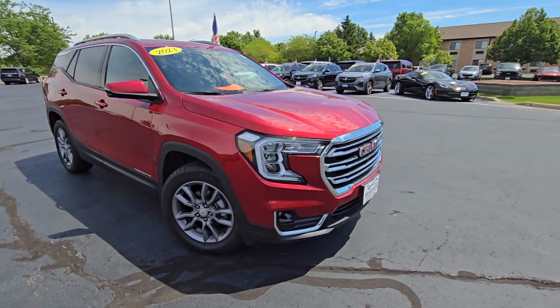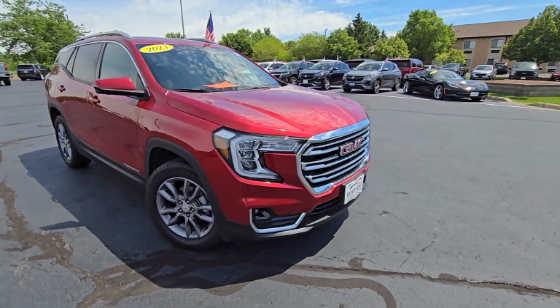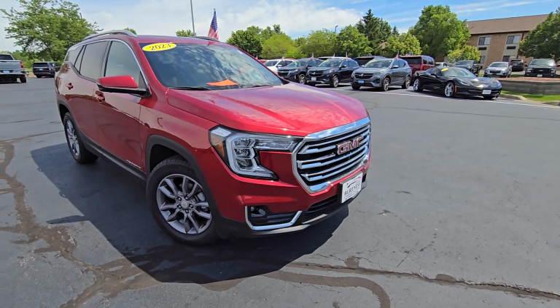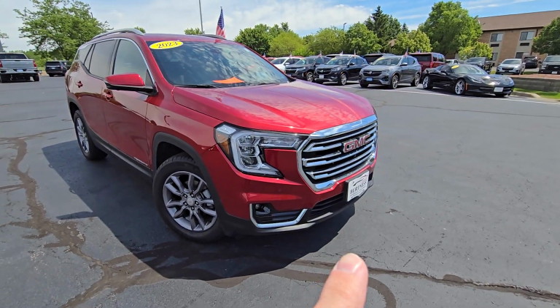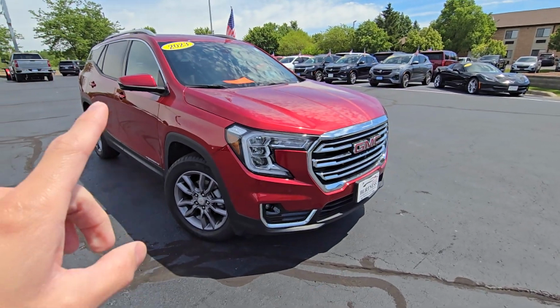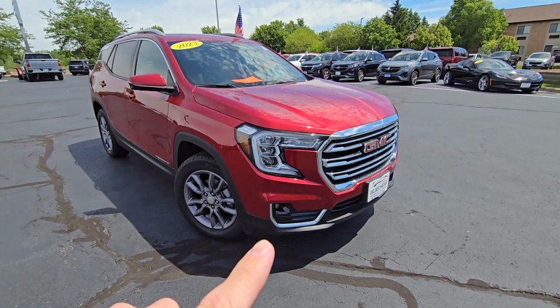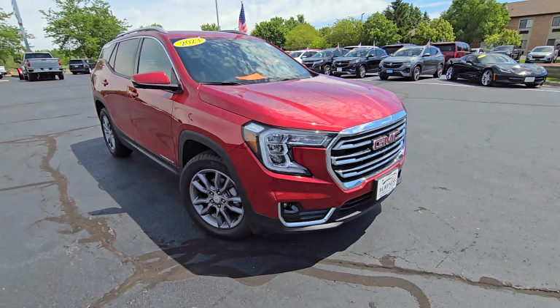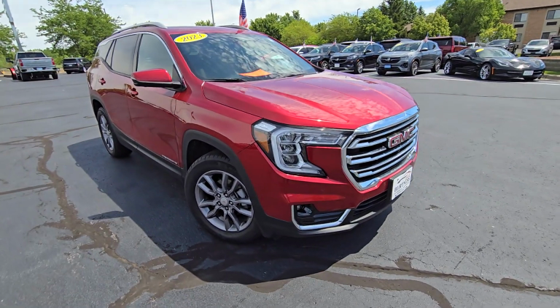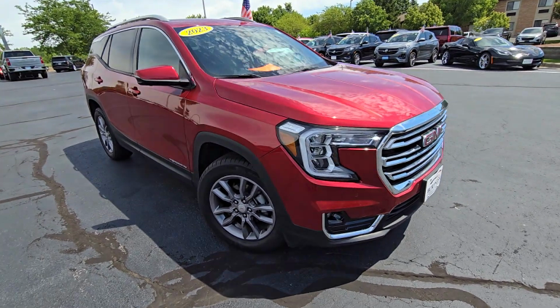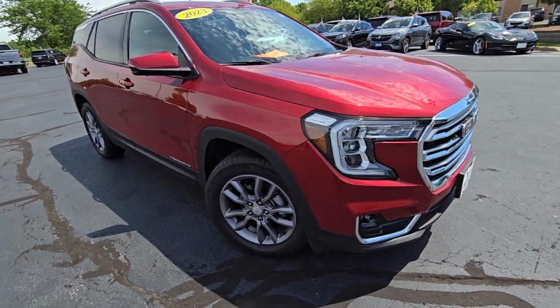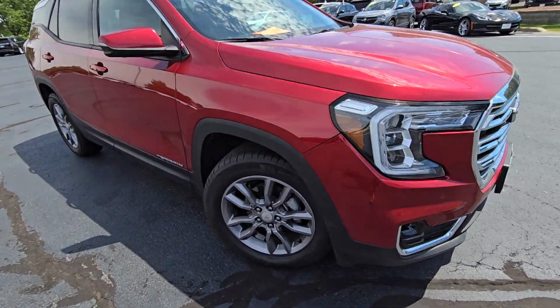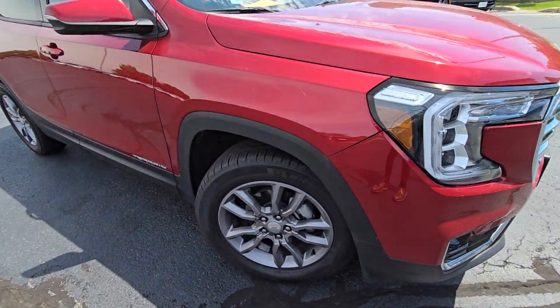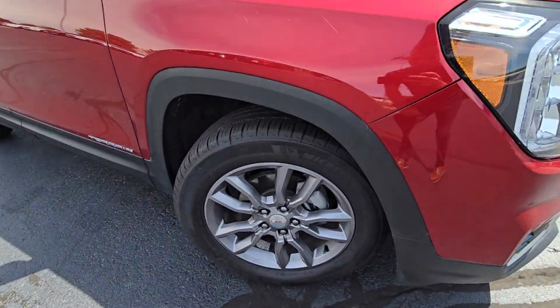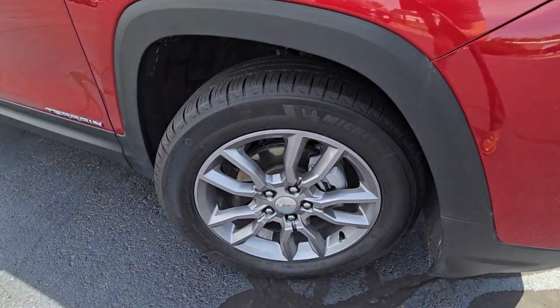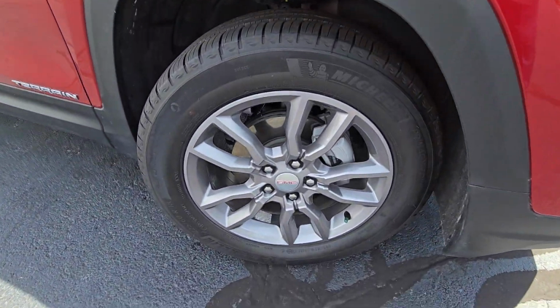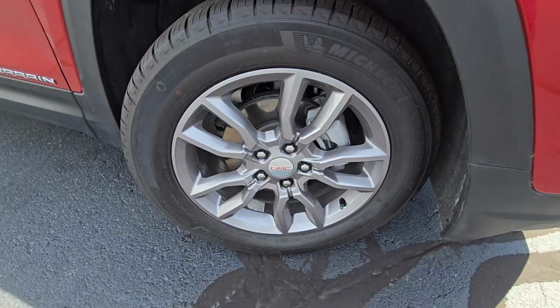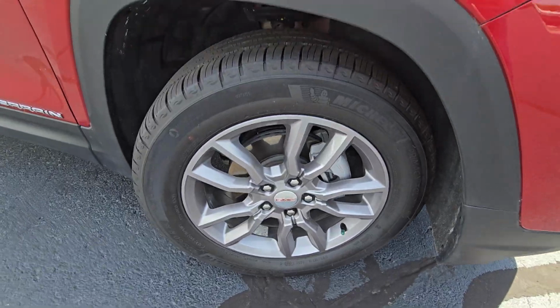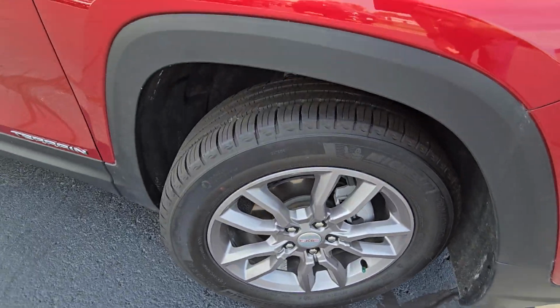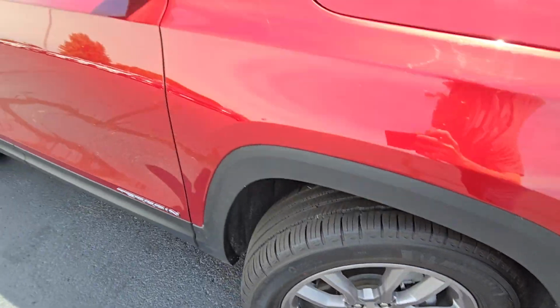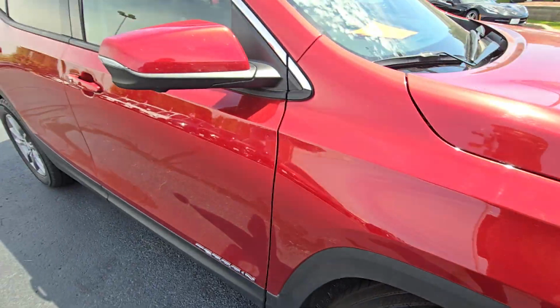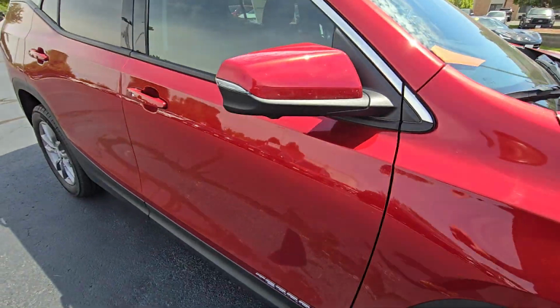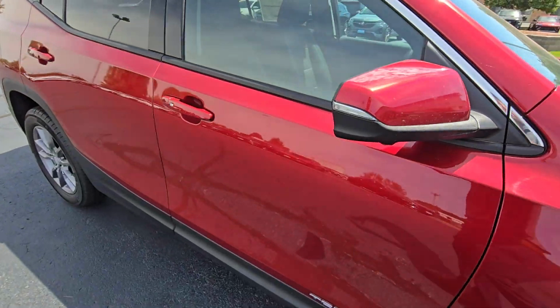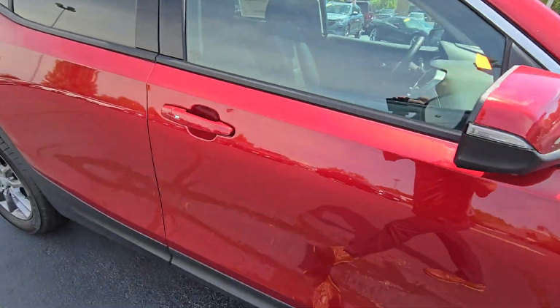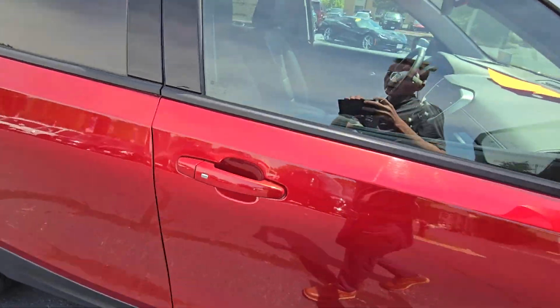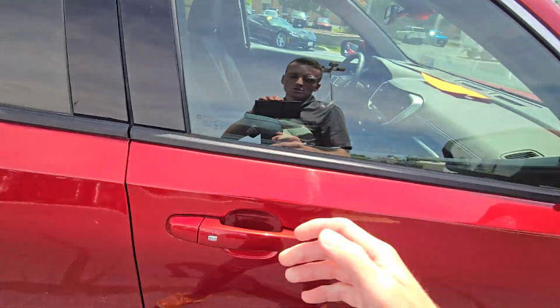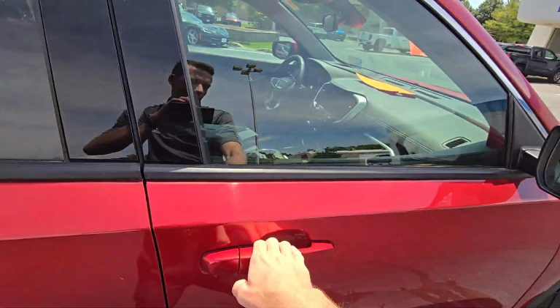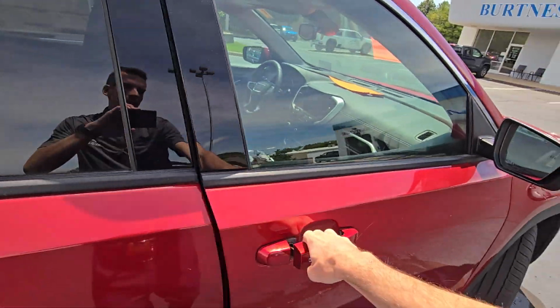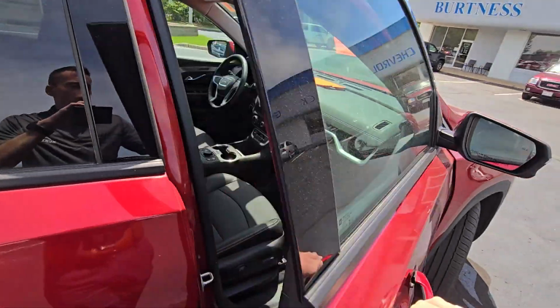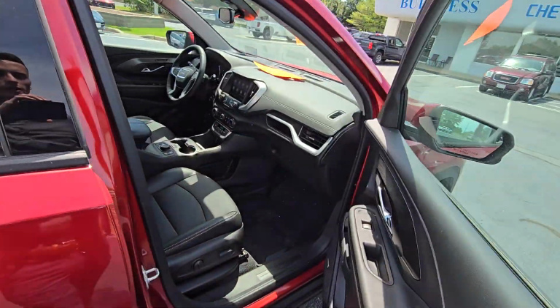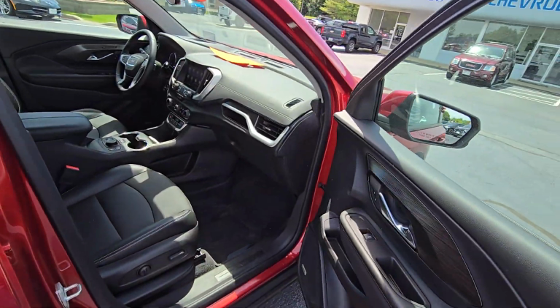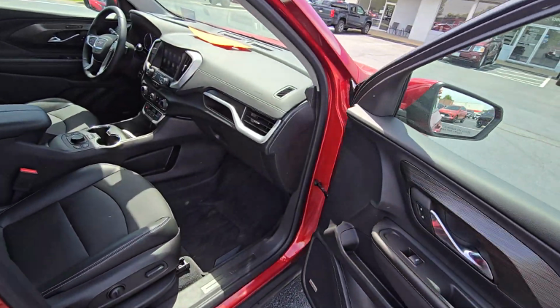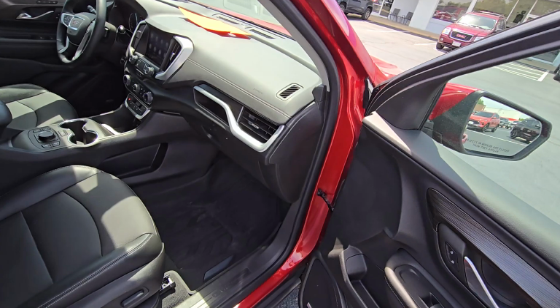Starting off, we've got front and rear park assist sensors, LED headlights, and fog lights. The Terrain is all wheel drive. We do have surround vision cameras on it and blind spot monitors in your mirrors.